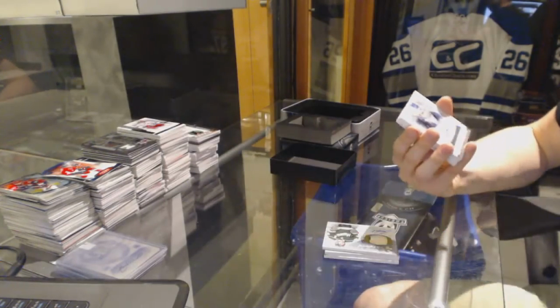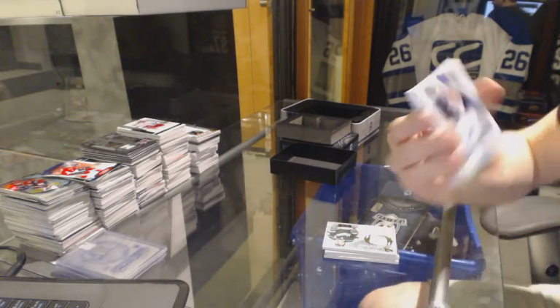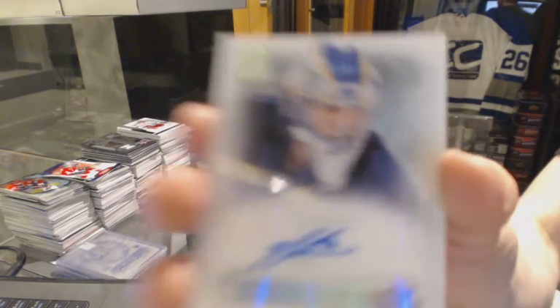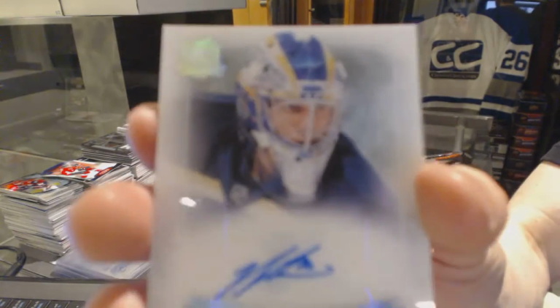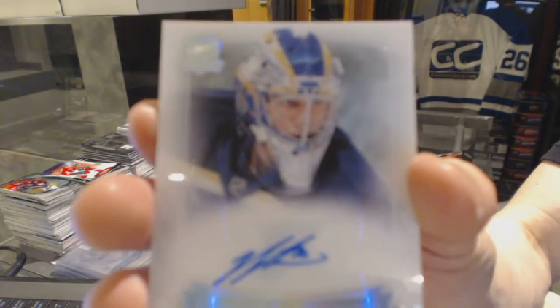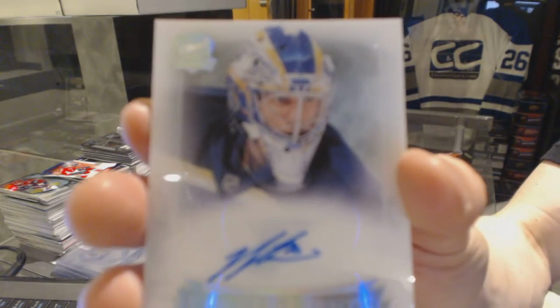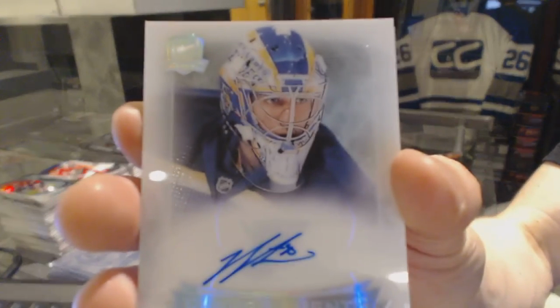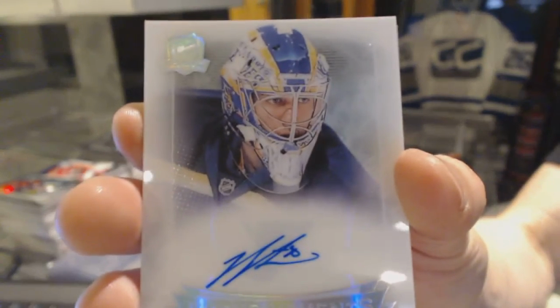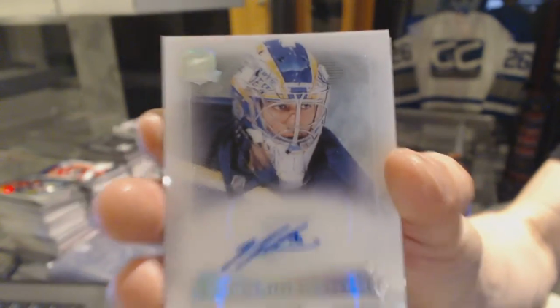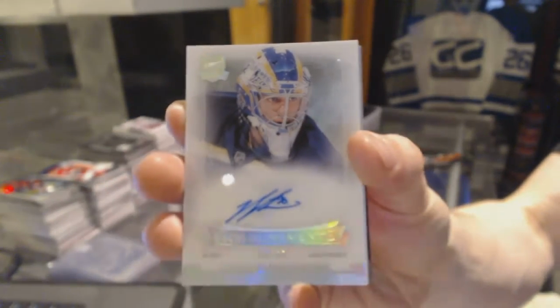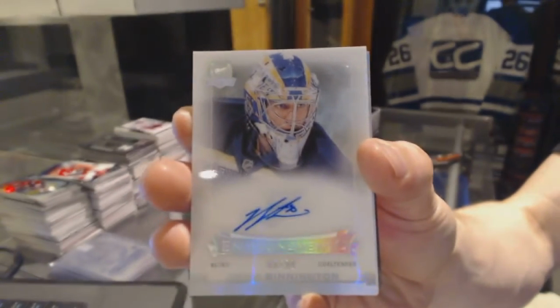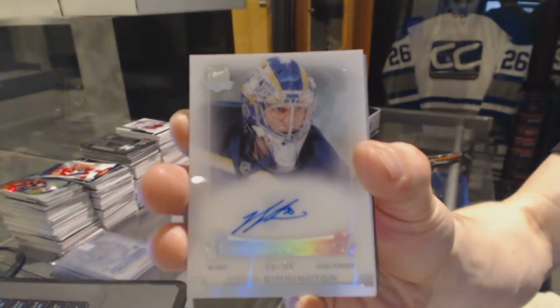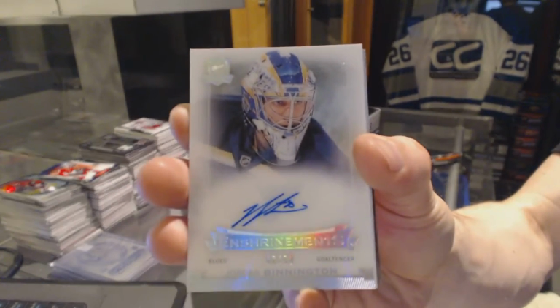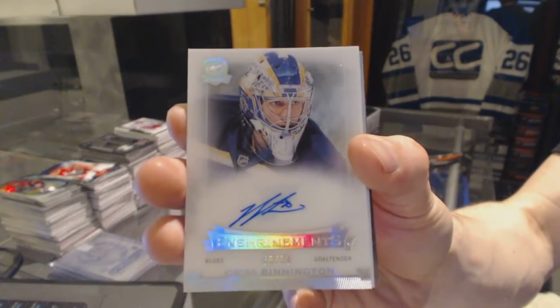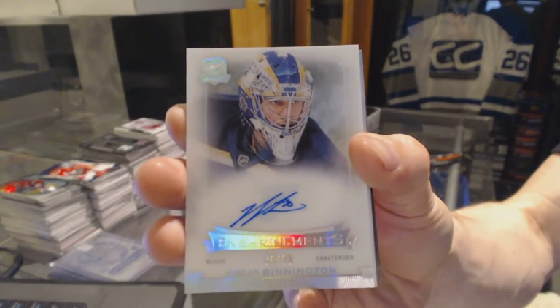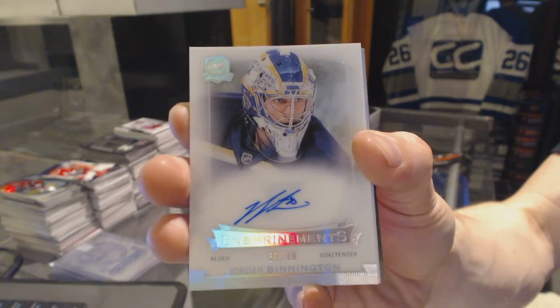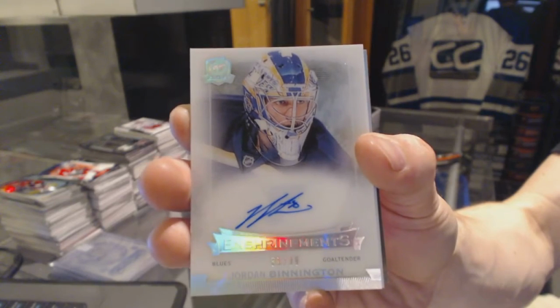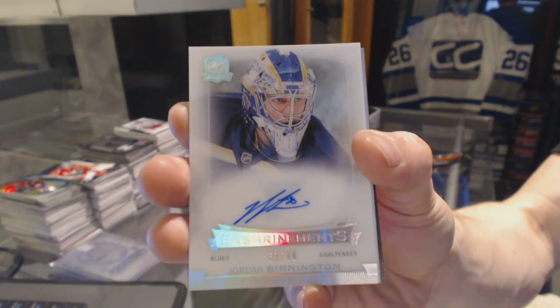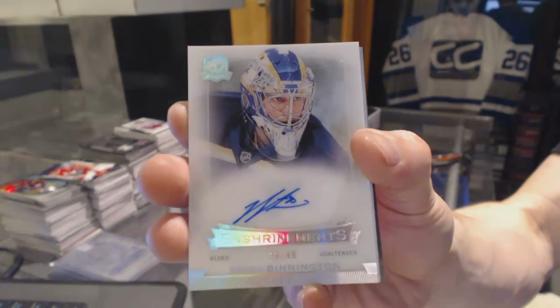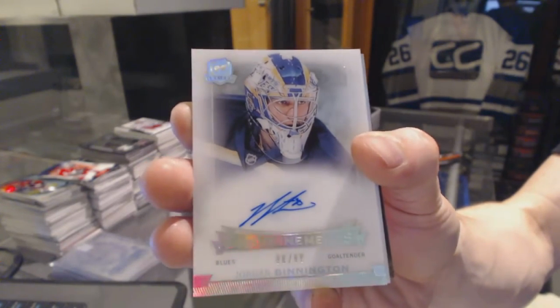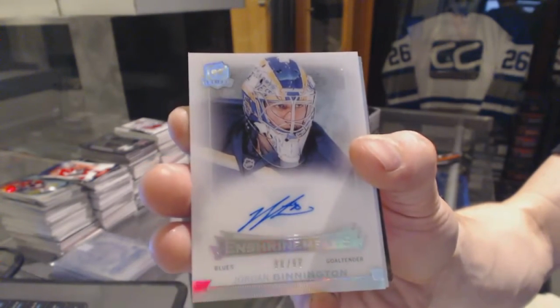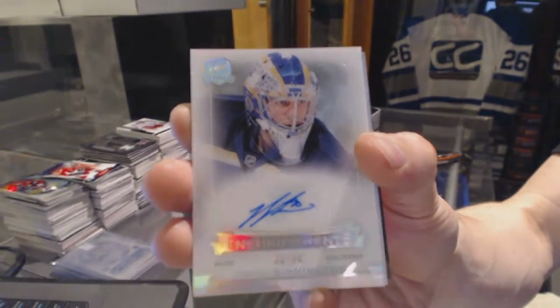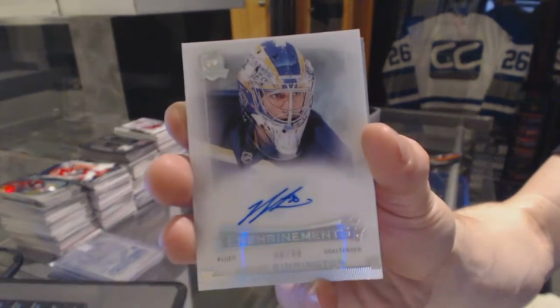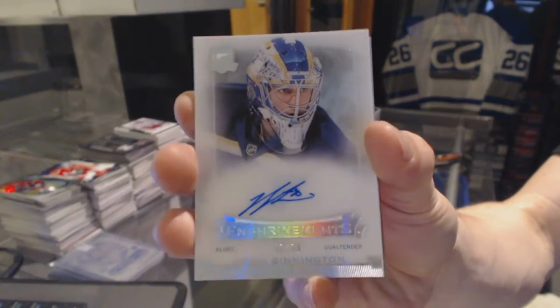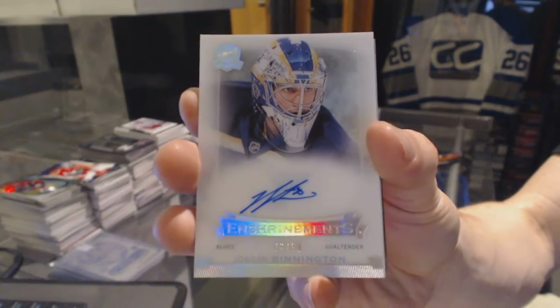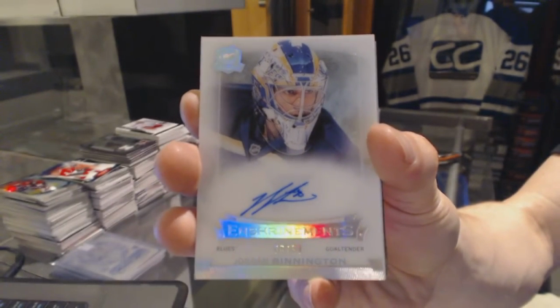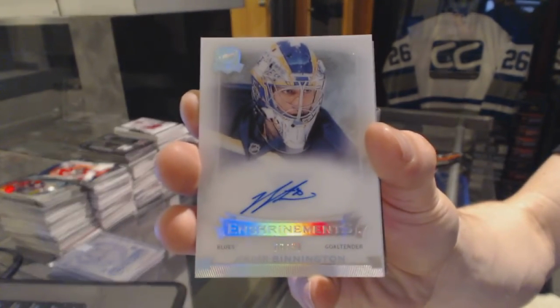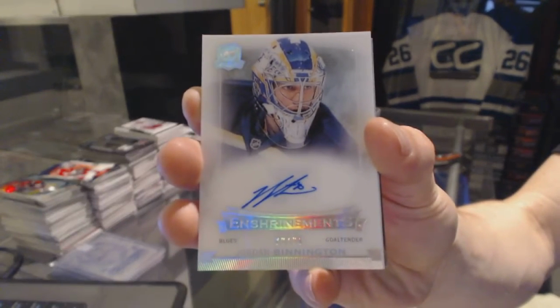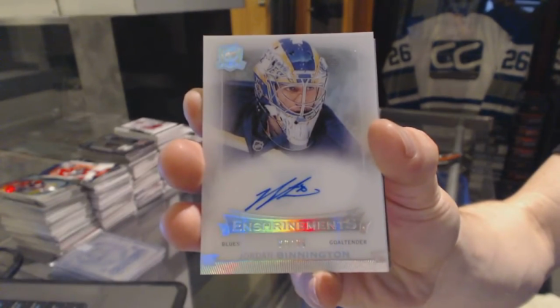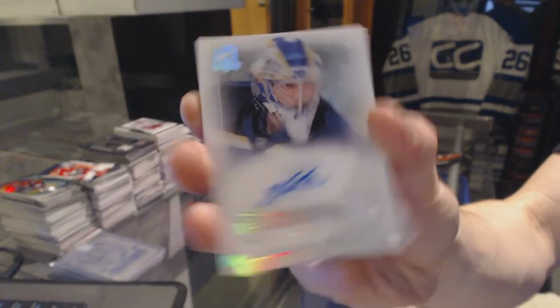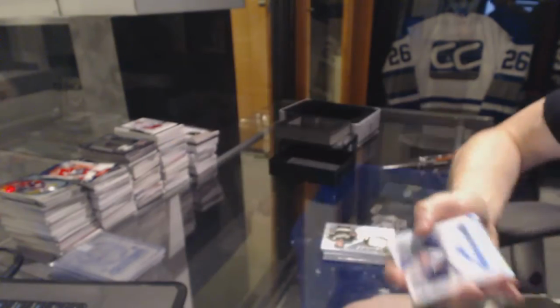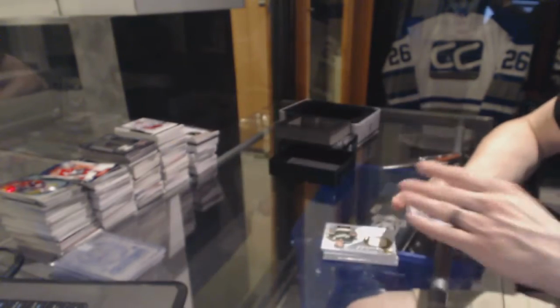Enshrinement's autograph, number 80 of 99 for the St. Louis Blues, Jordan Binnington.